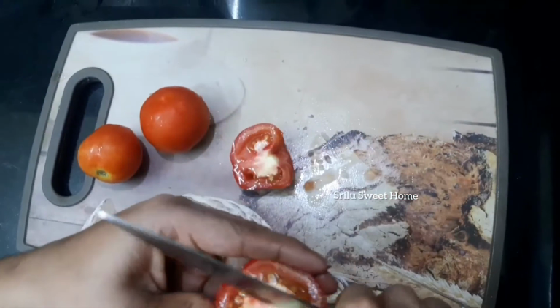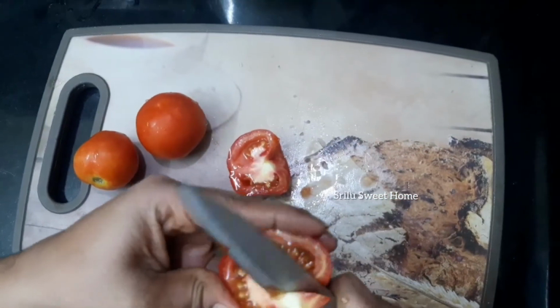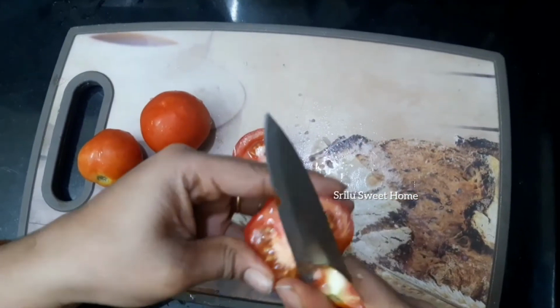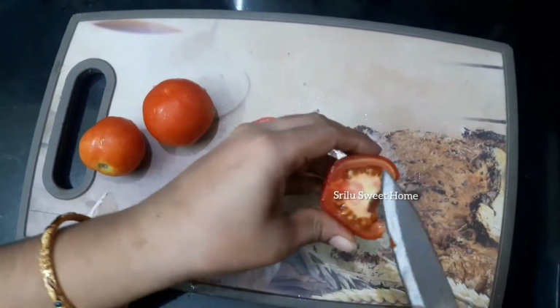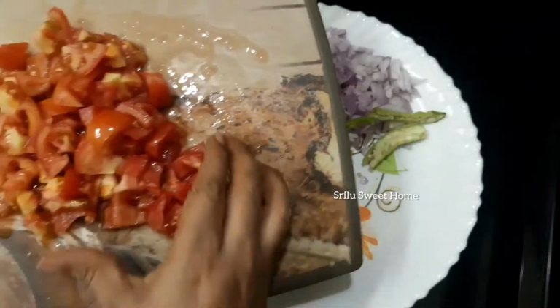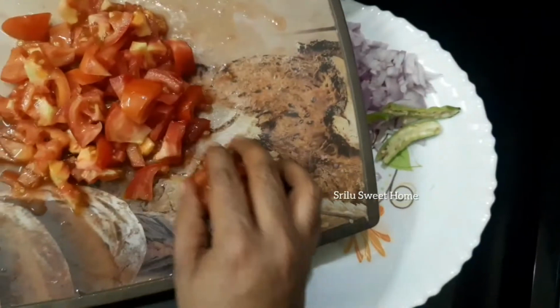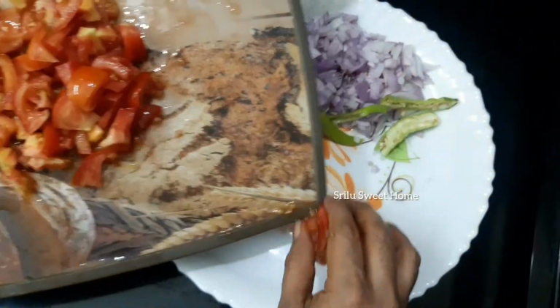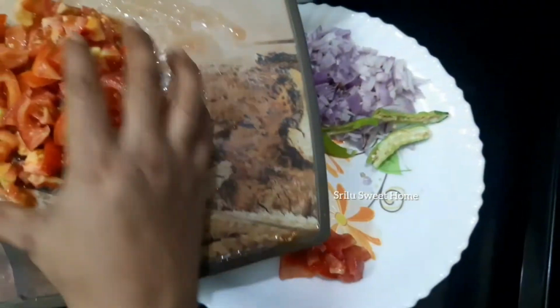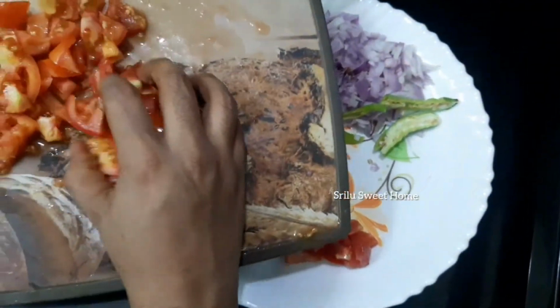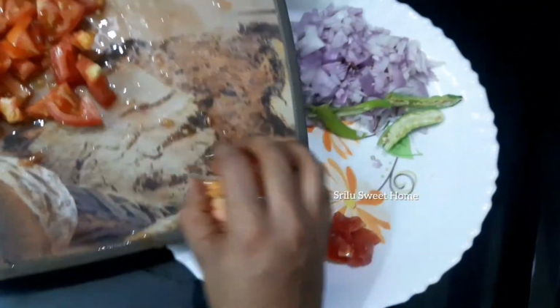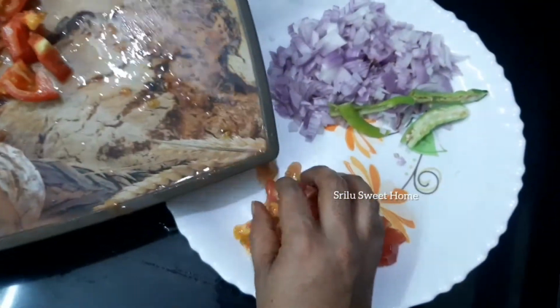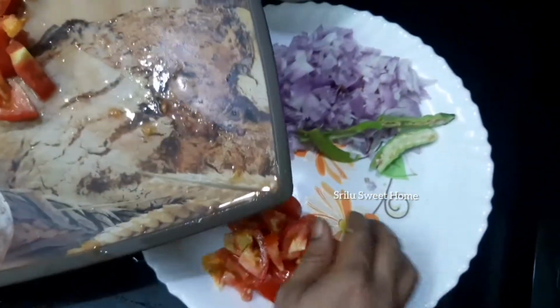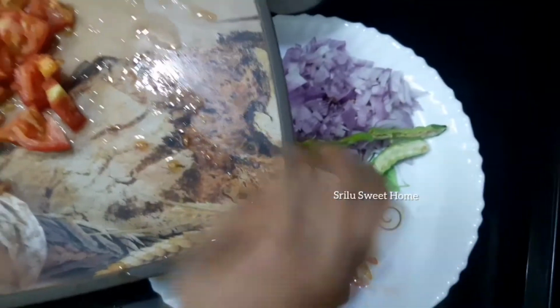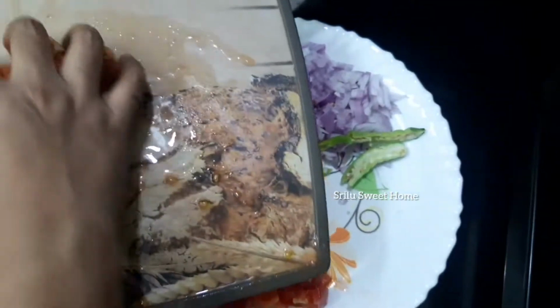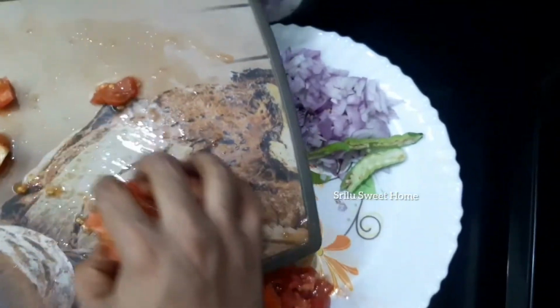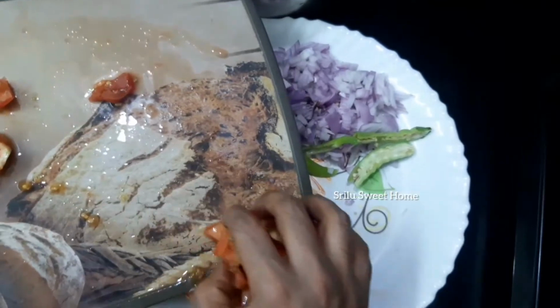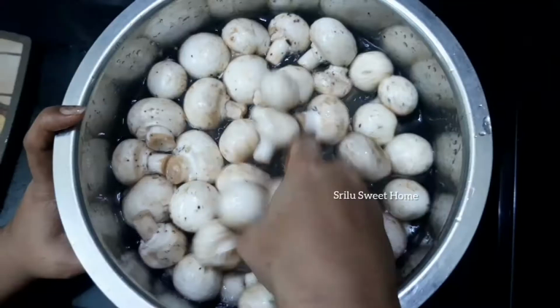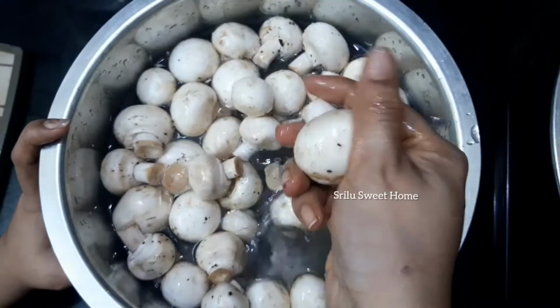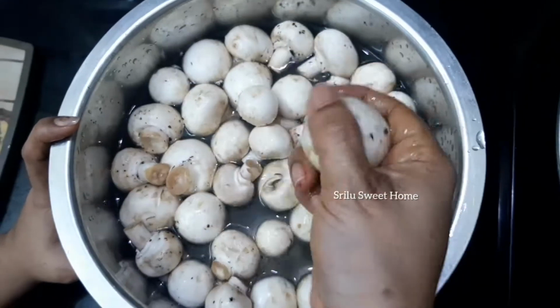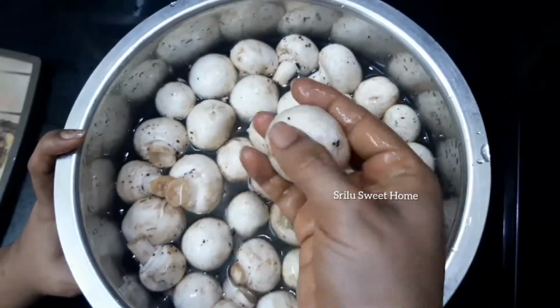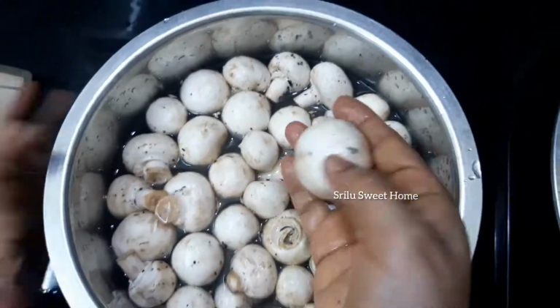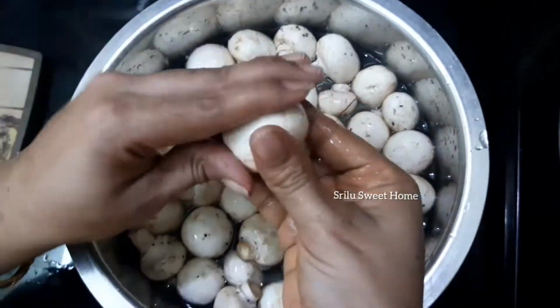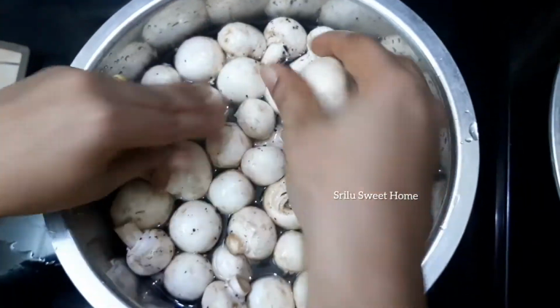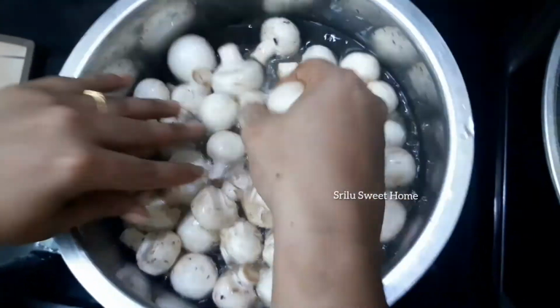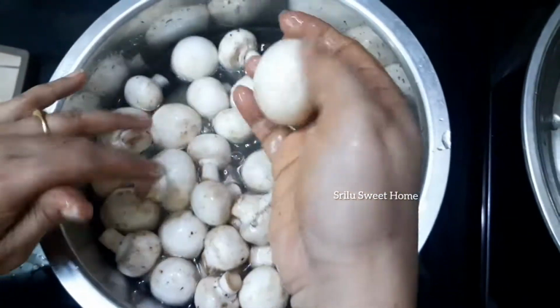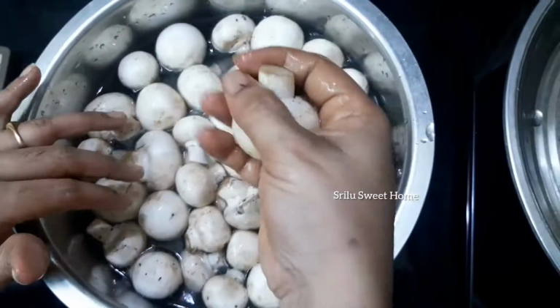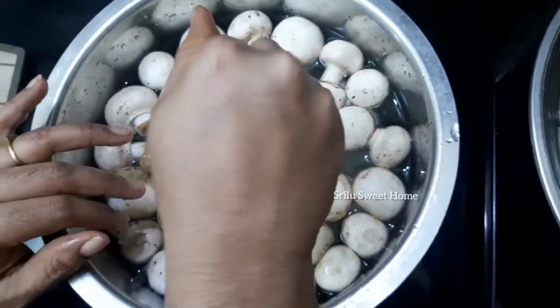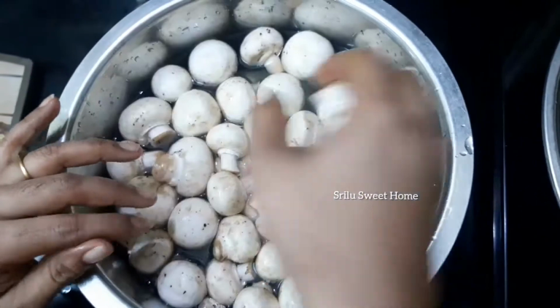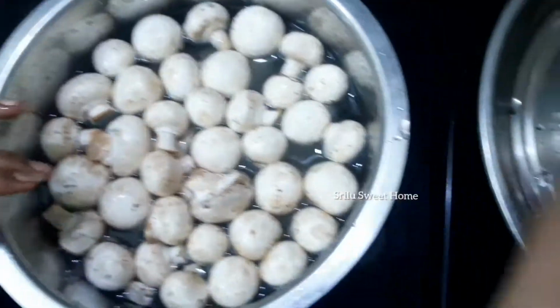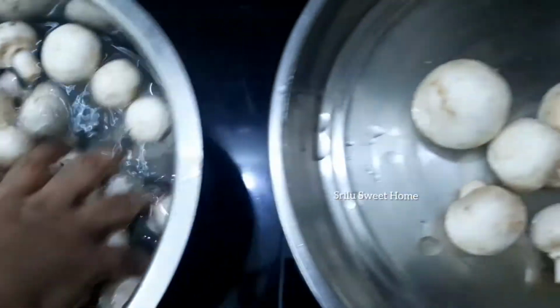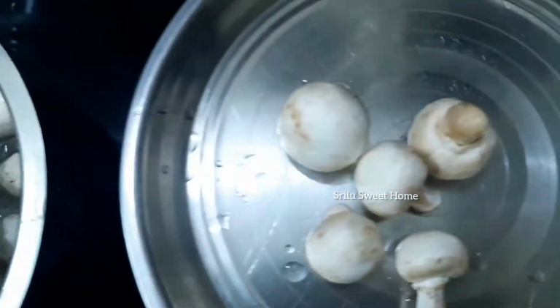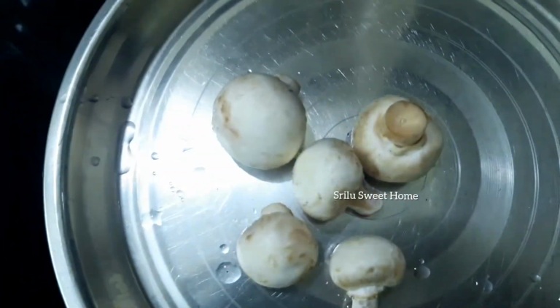We can cook the tomatoes and make them a little soft. We will cut the tomatoes. Put the oil in a plate.